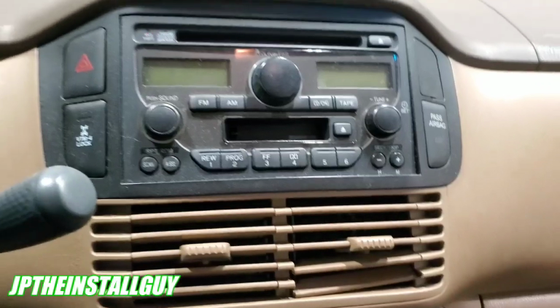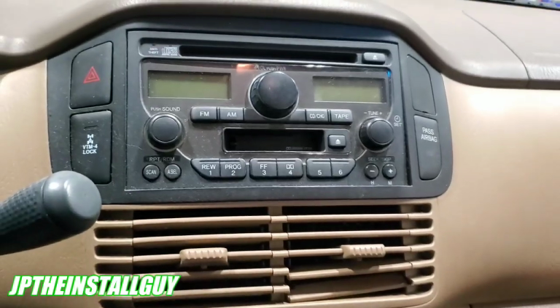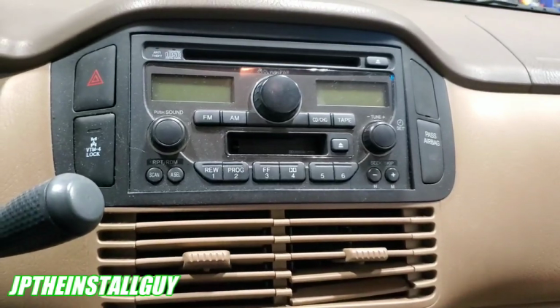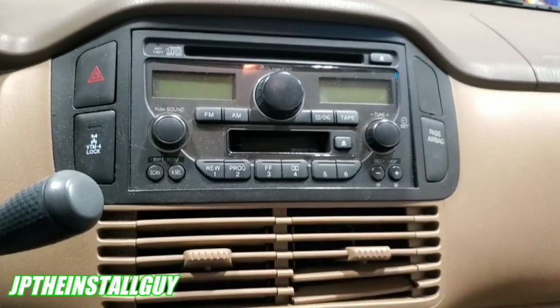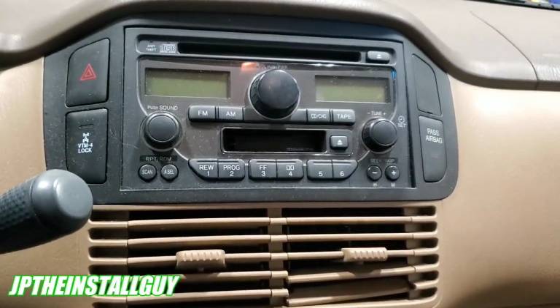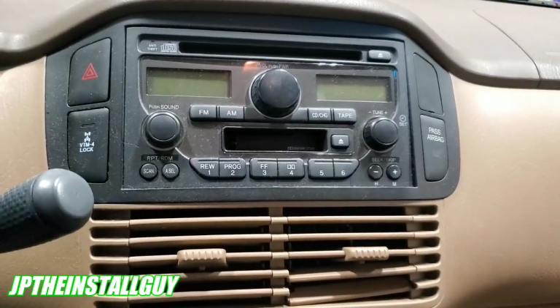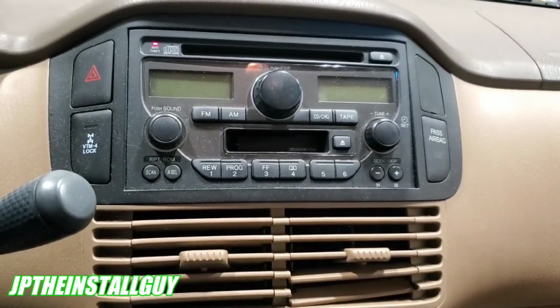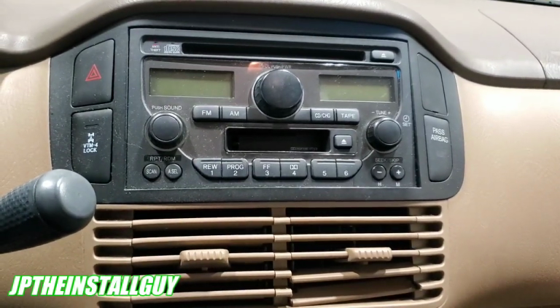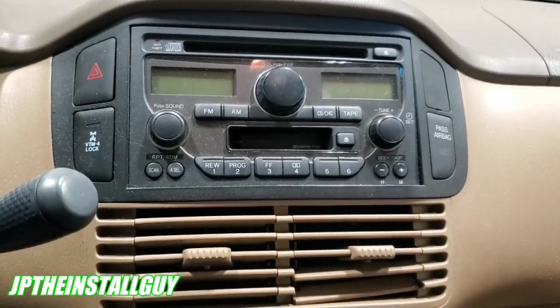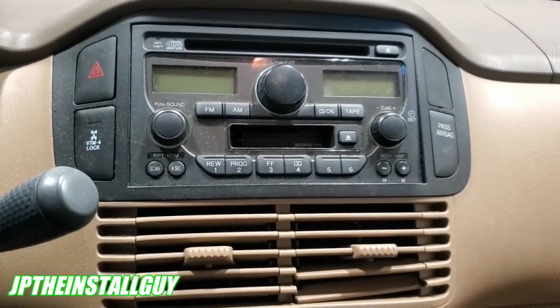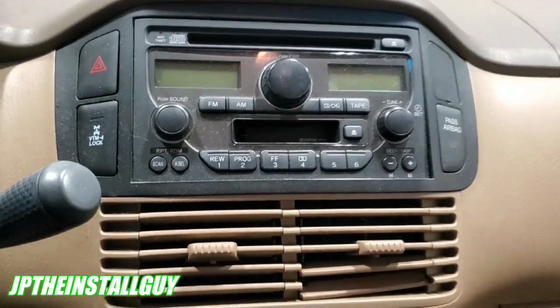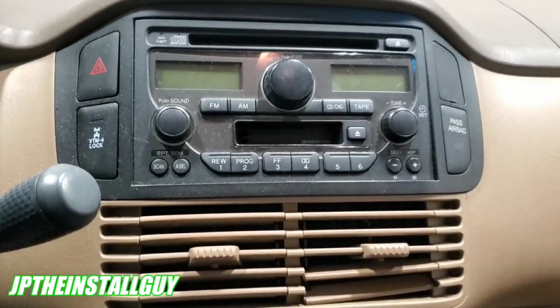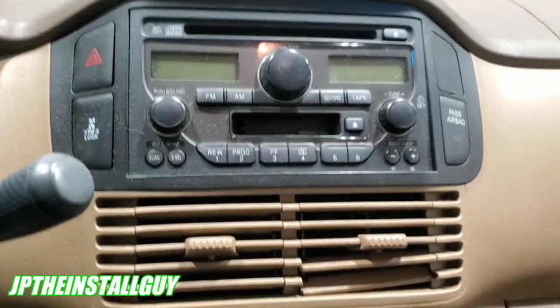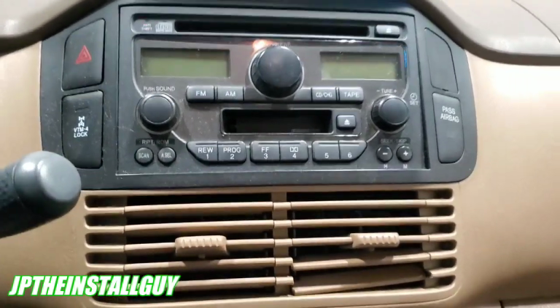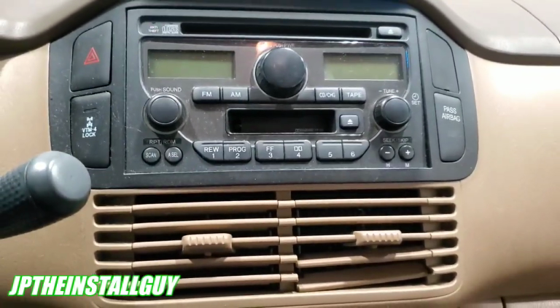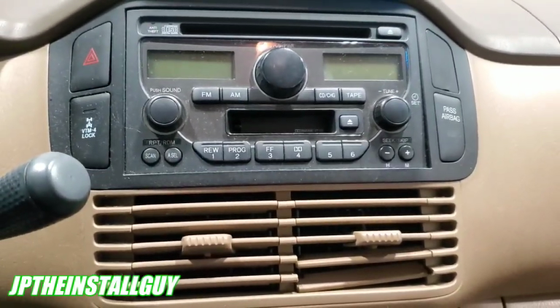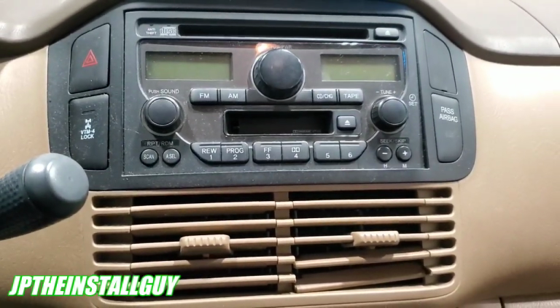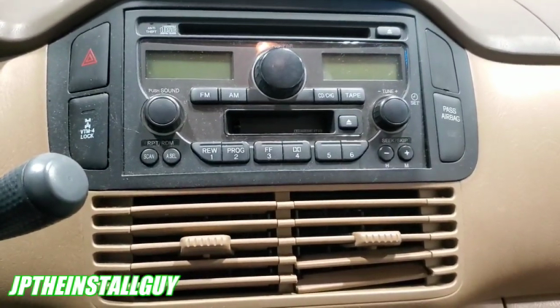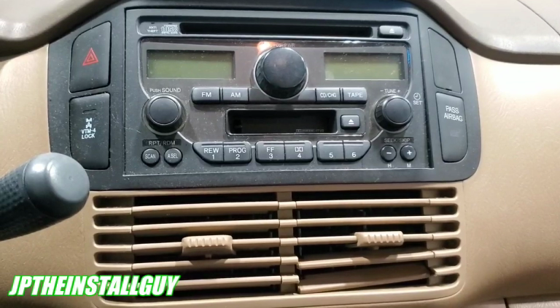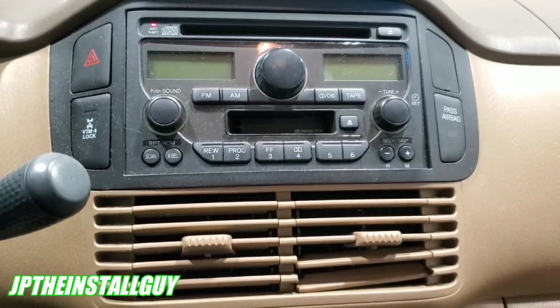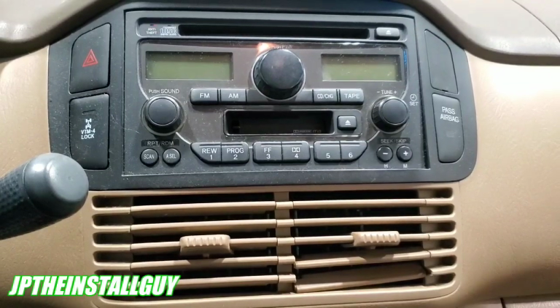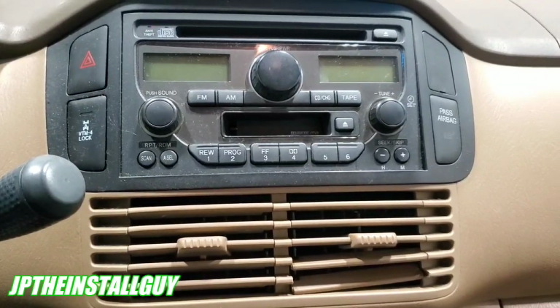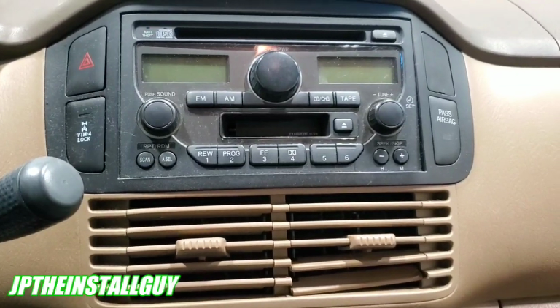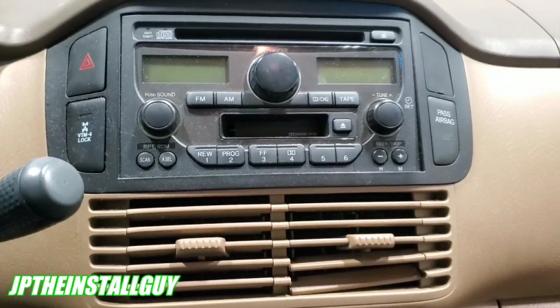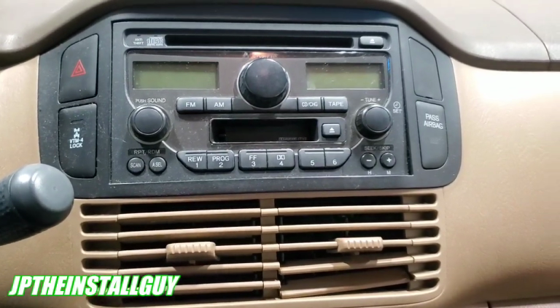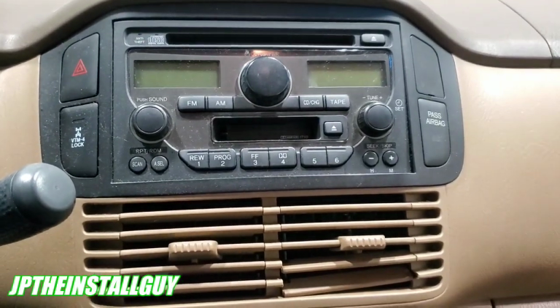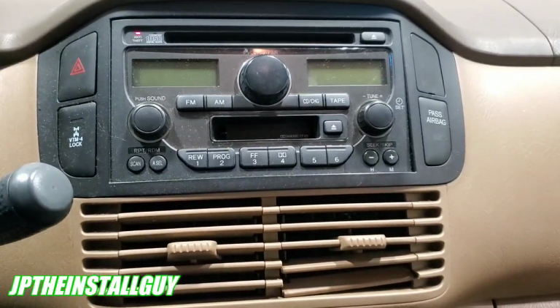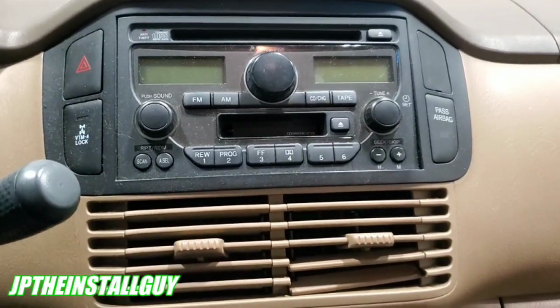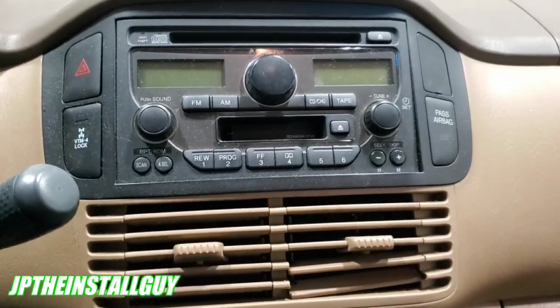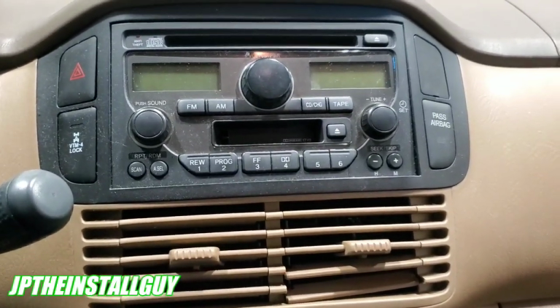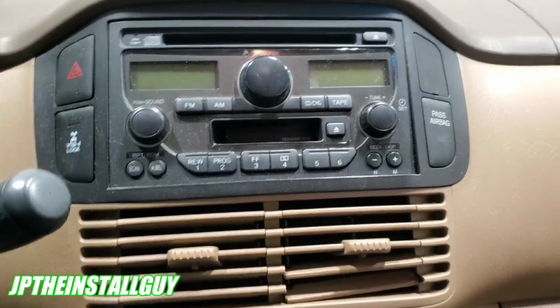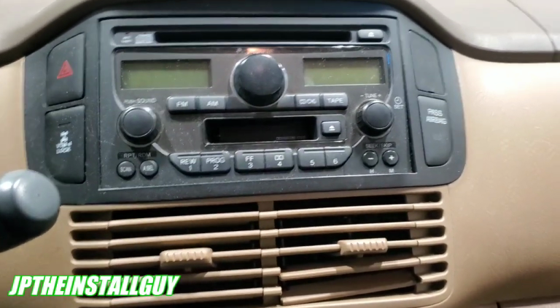What's up y'all, you know who it is, you know what it is — it's your boy JP coming out with another how-to. We have a 2005 Honda Pilot and I'm going to show you guys how to take this radio out.